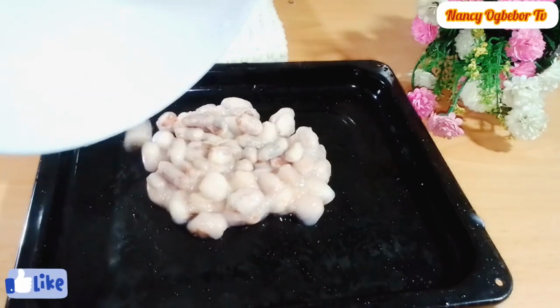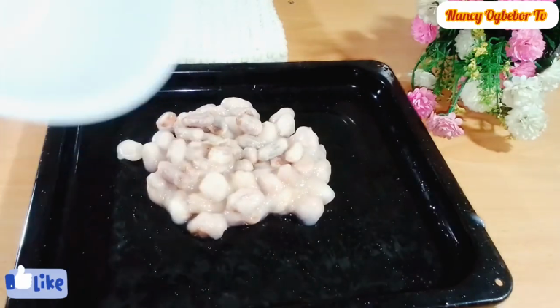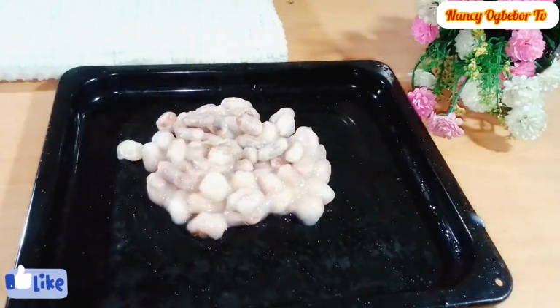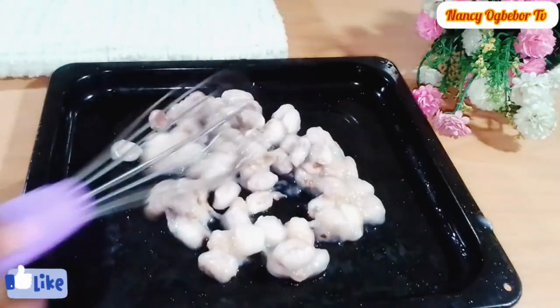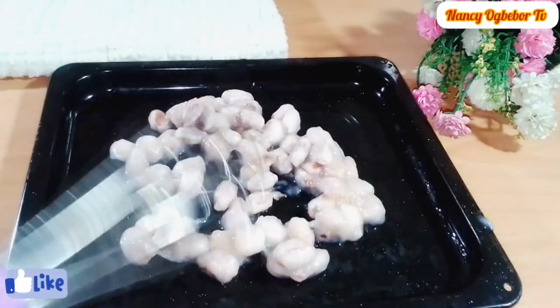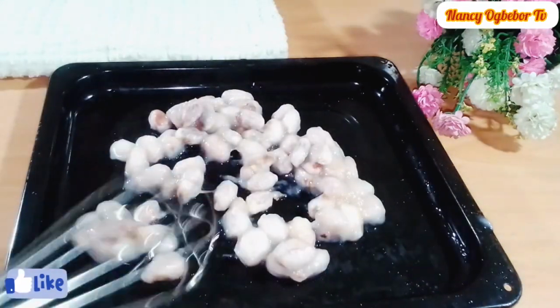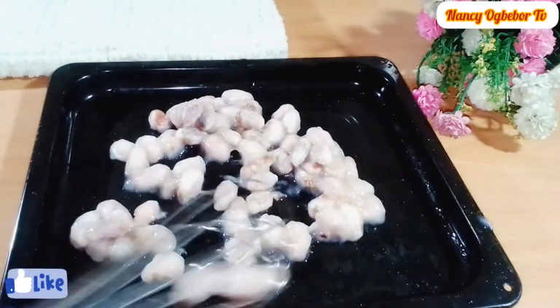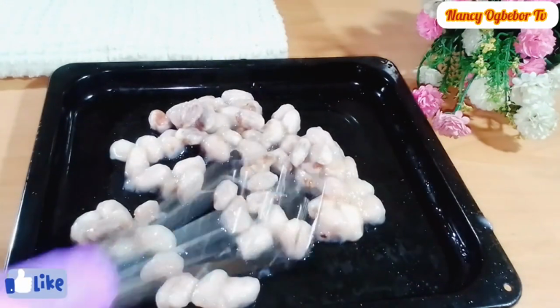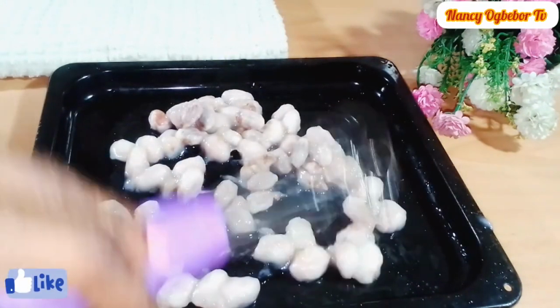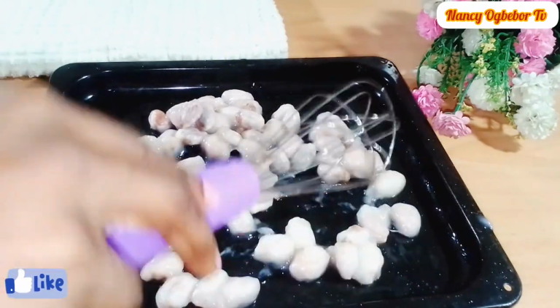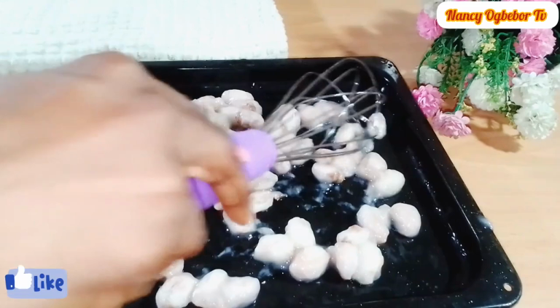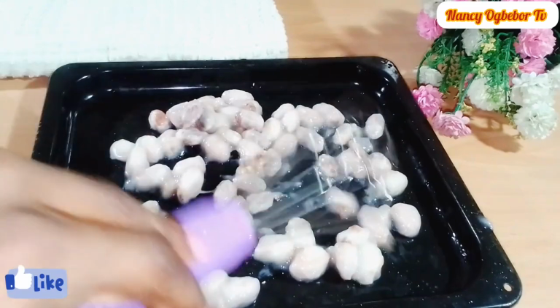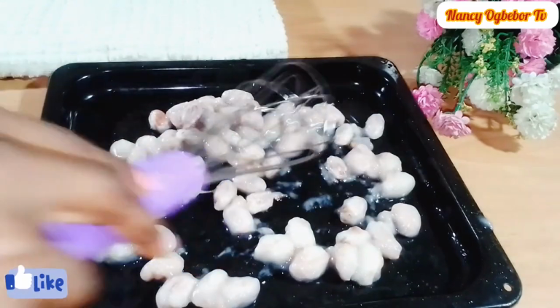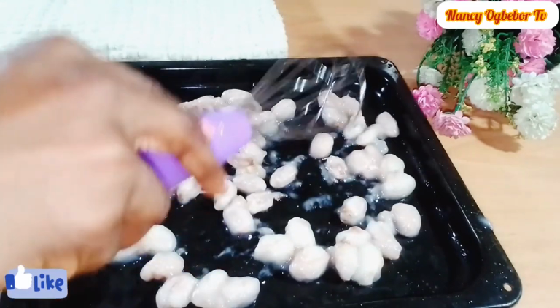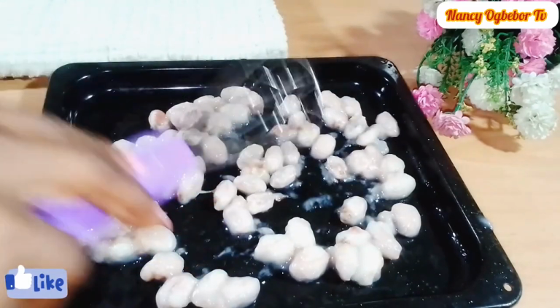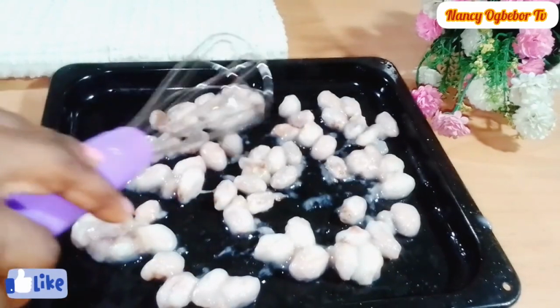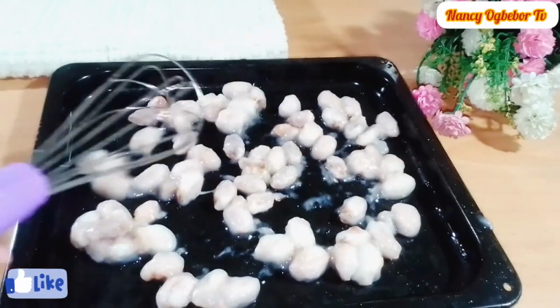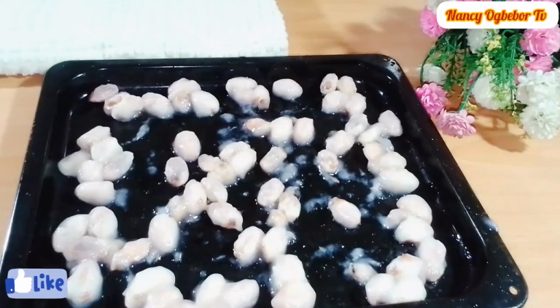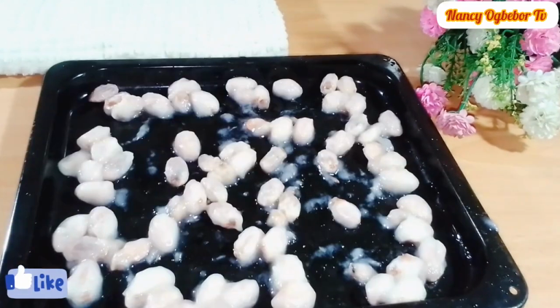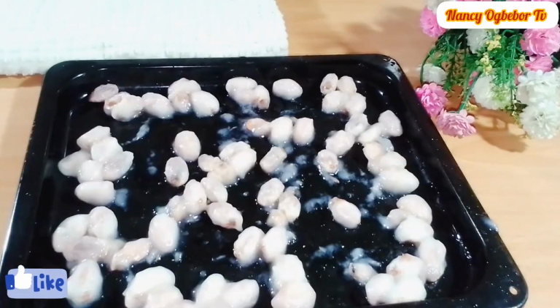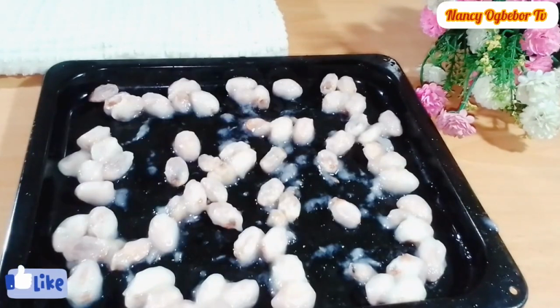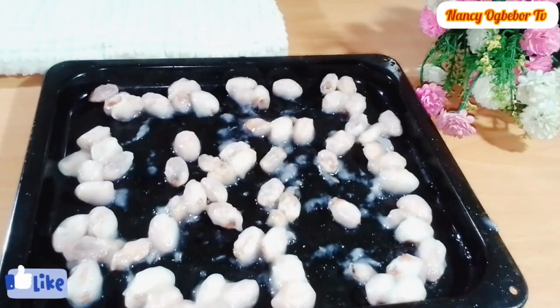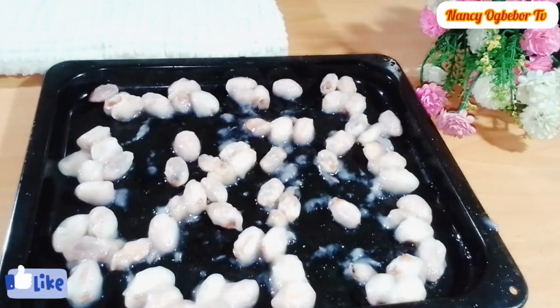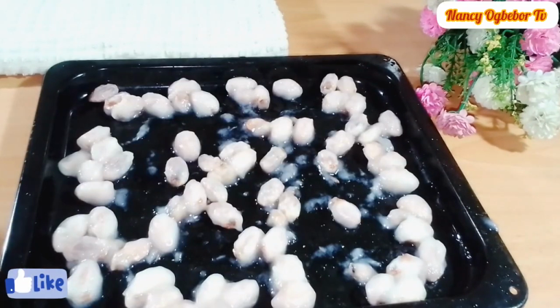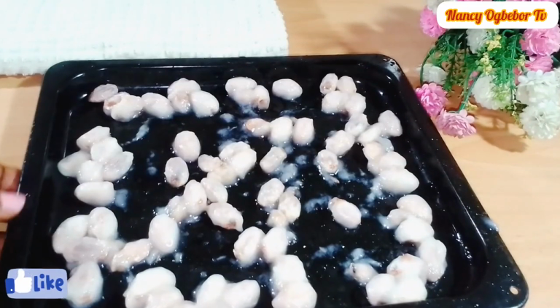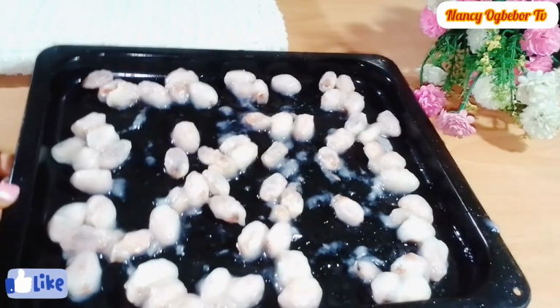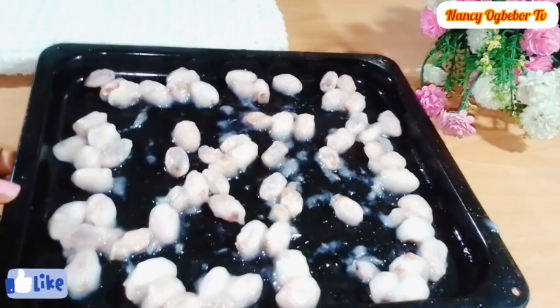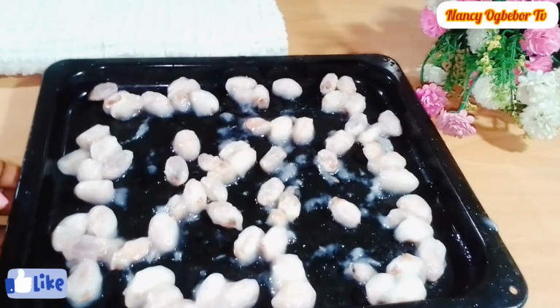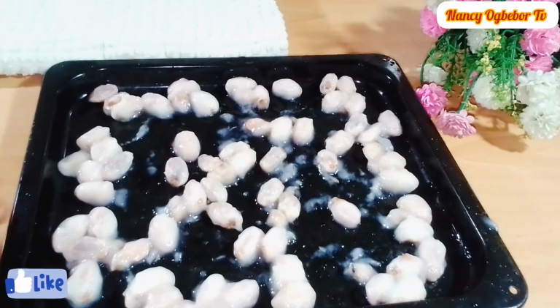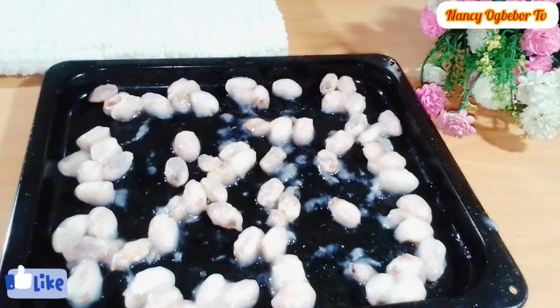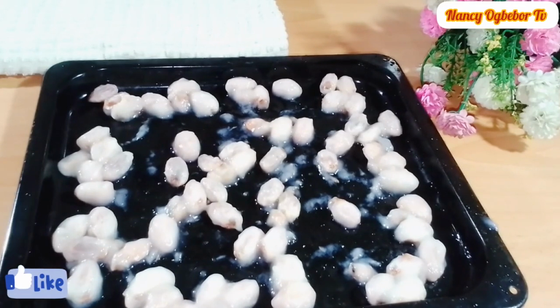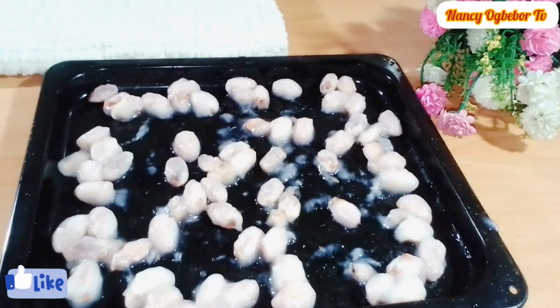Some people leave the cocoa seed to ferment for about three days, but I didn't do that. I didn't ferment mine — I went ahead to use it immediately.